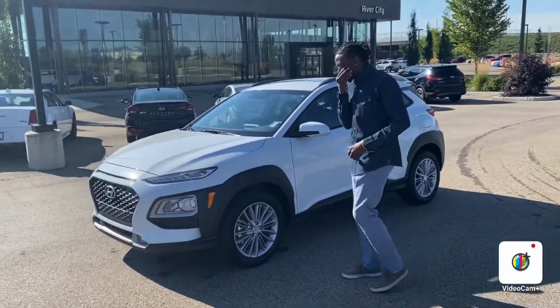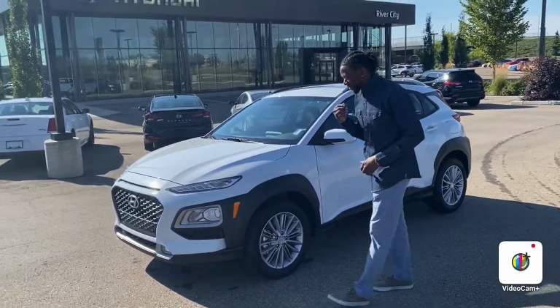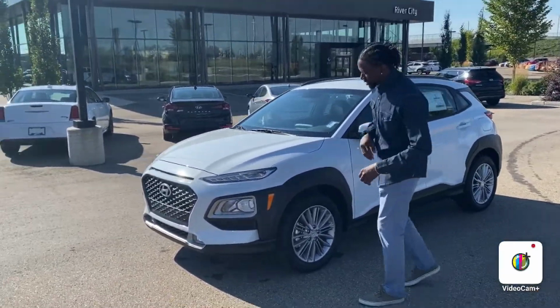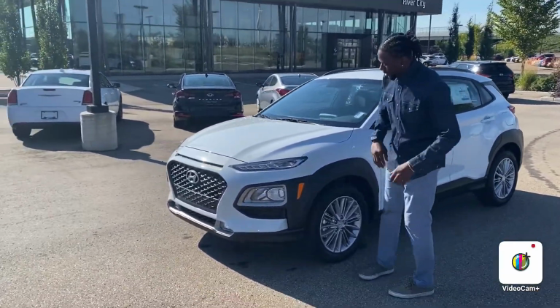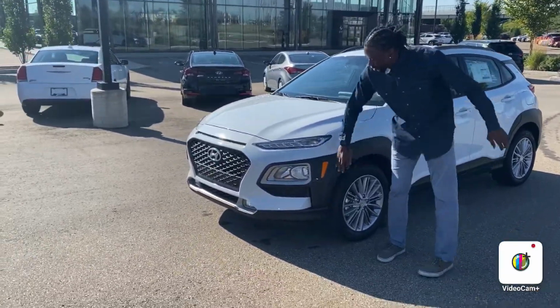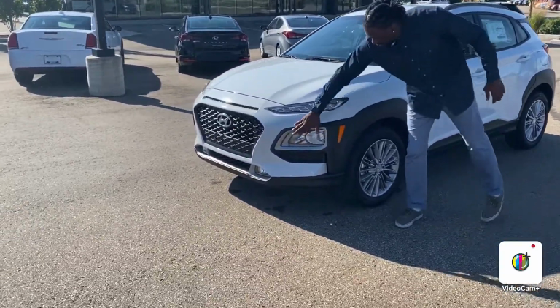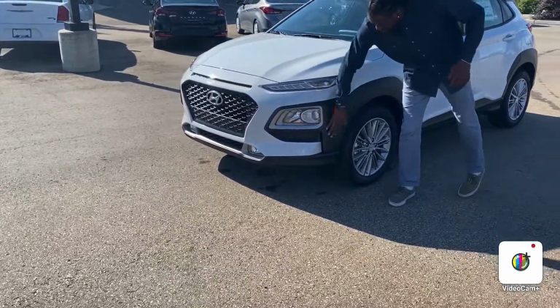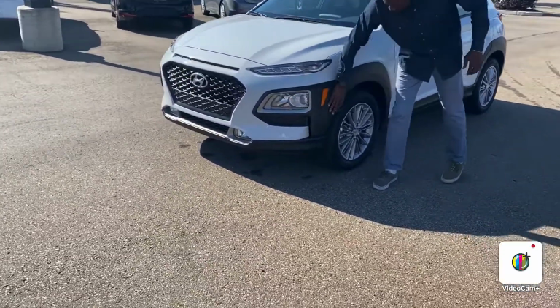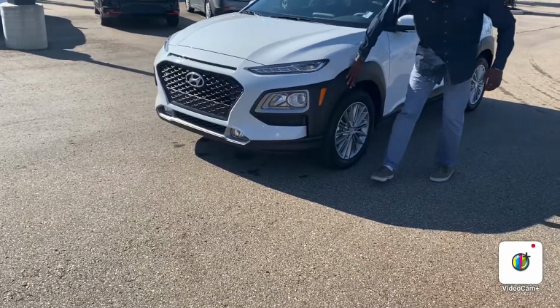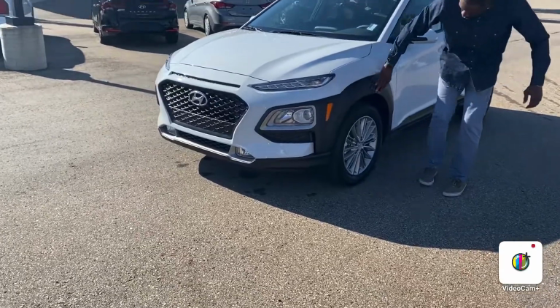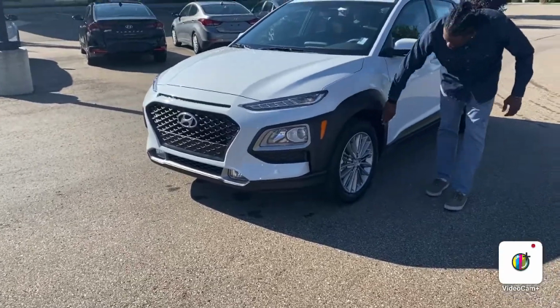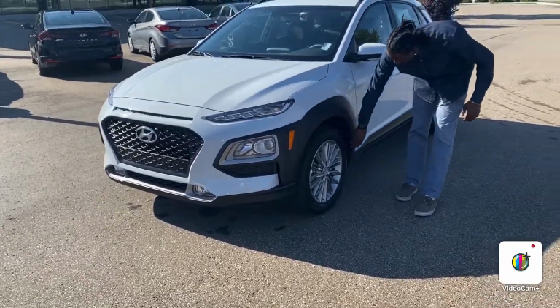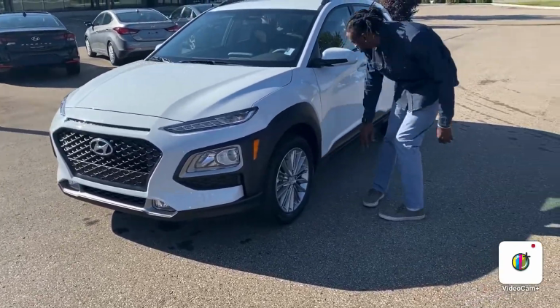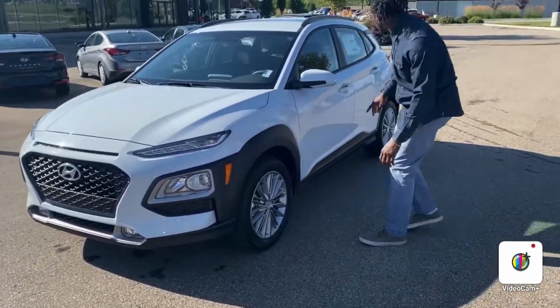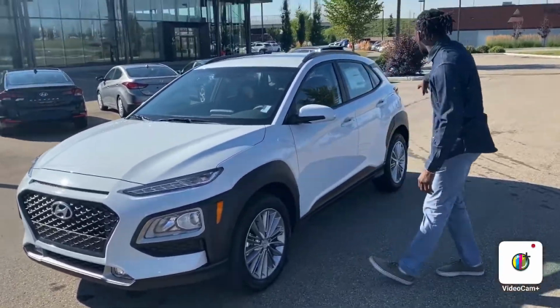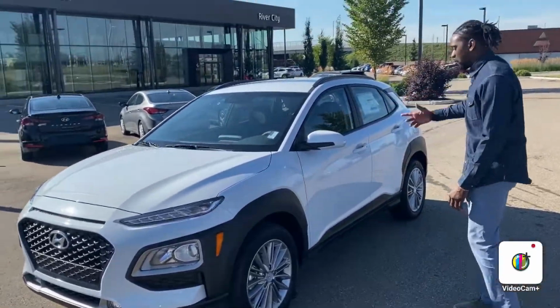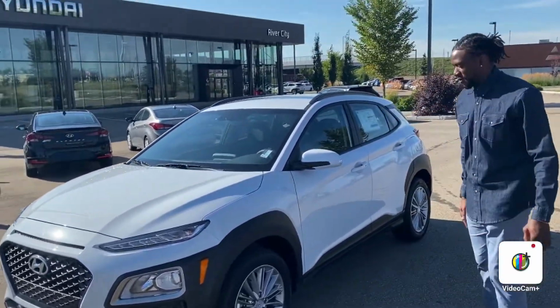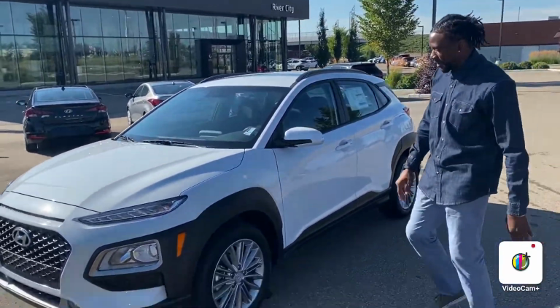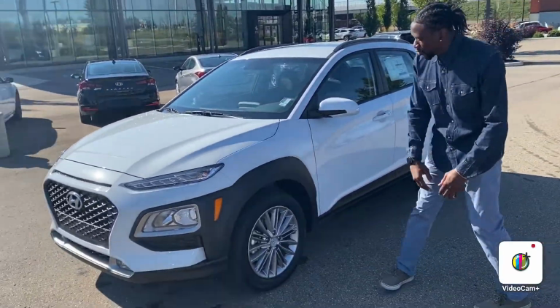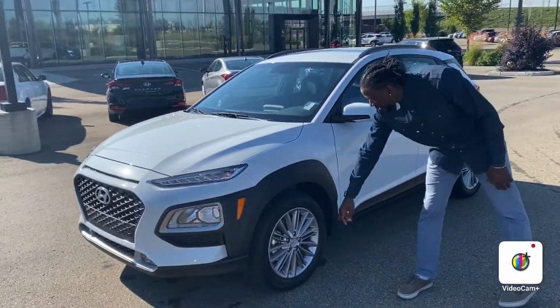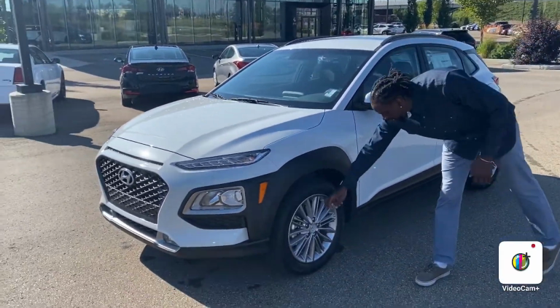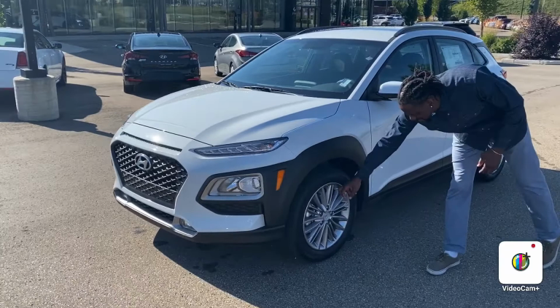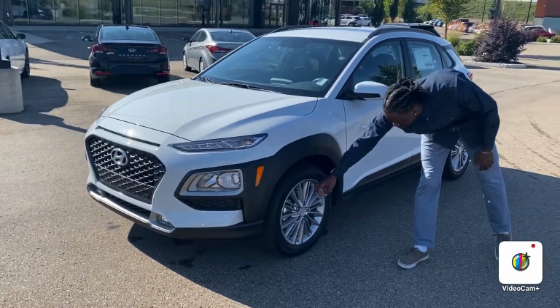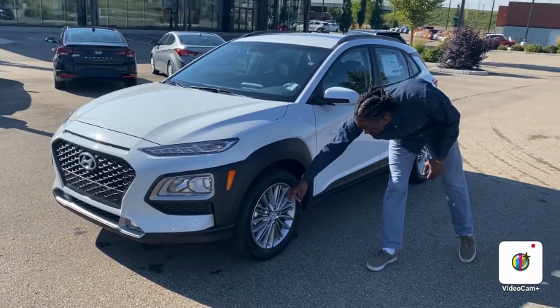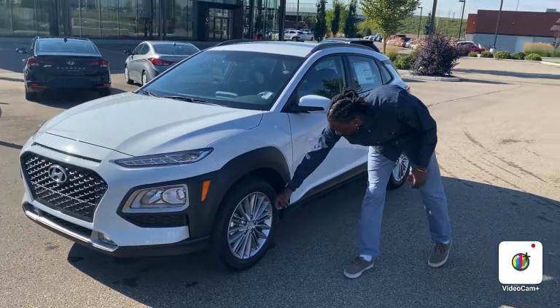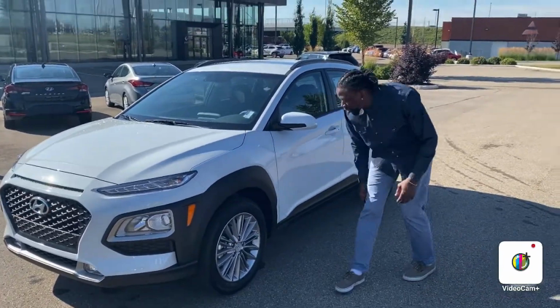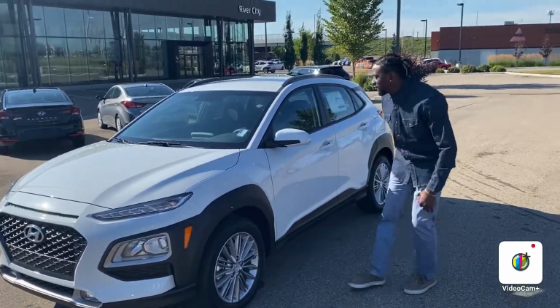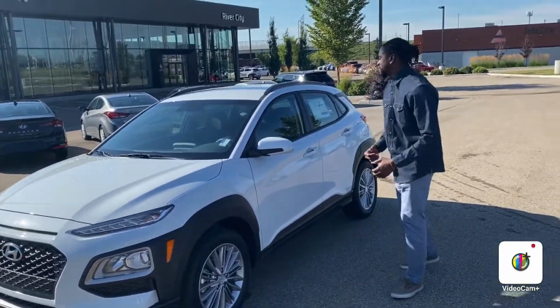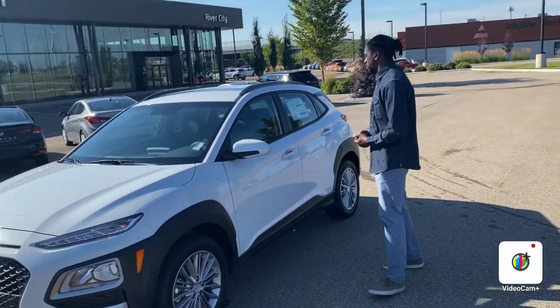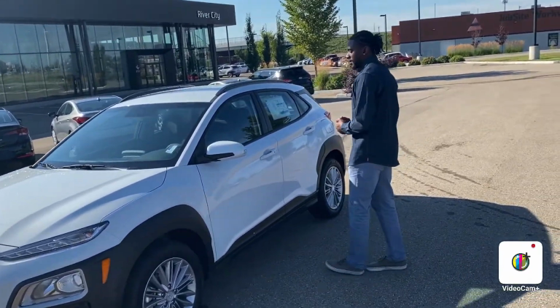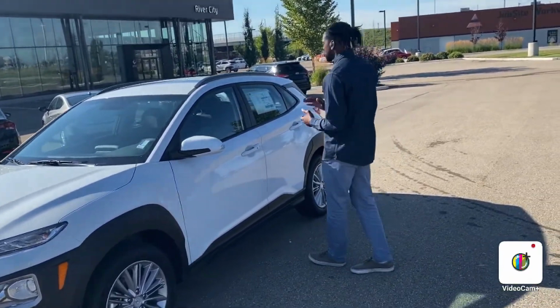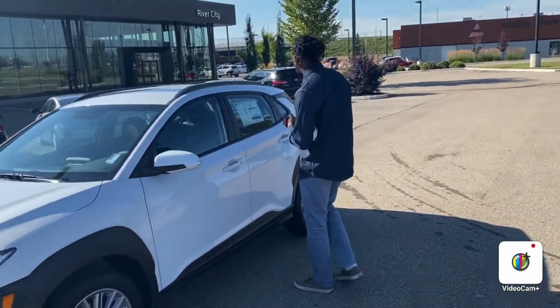First thing up, as you can see, you're going to have a nice black trim finish around the whole vehicle. You also have 17-inch alloy rims, and the vehicle comes with tons of features.